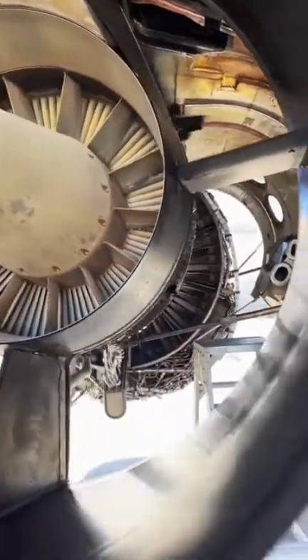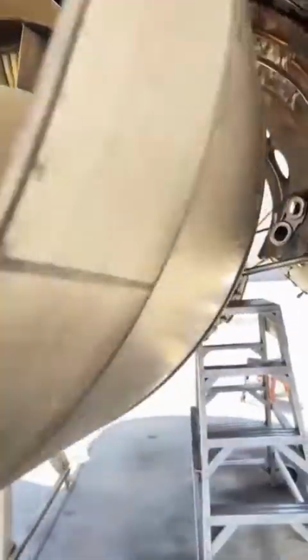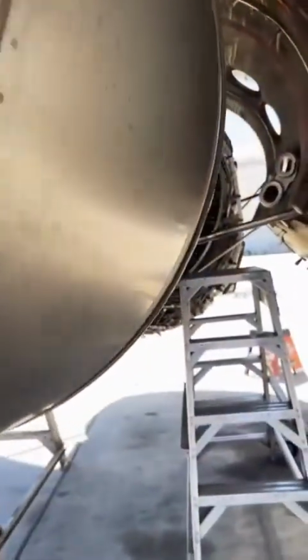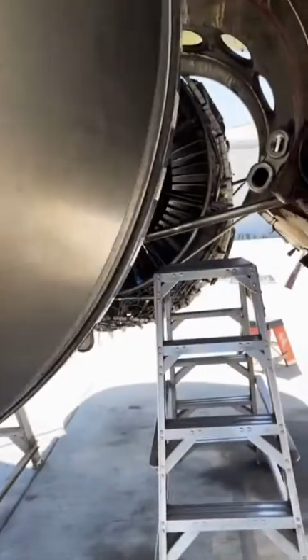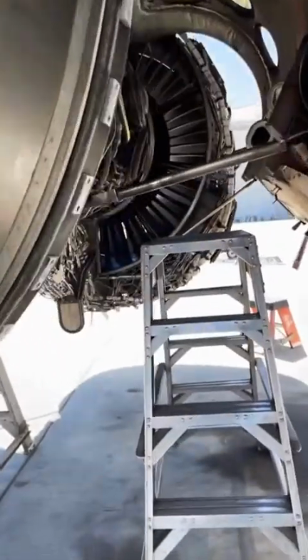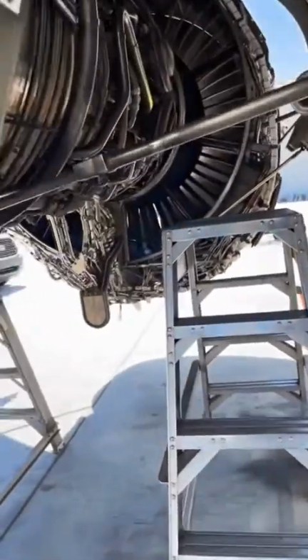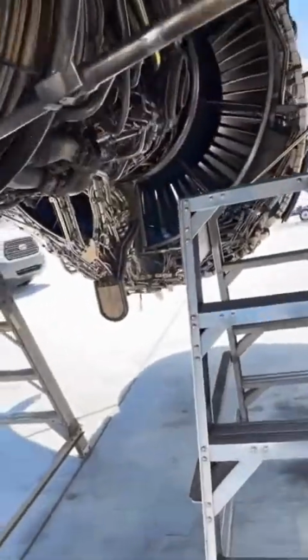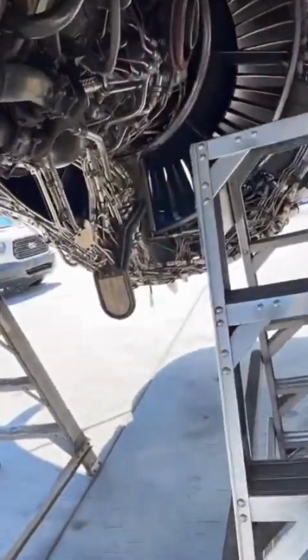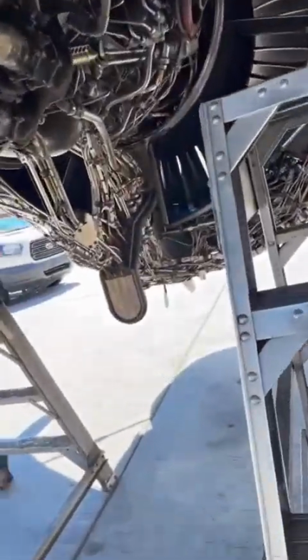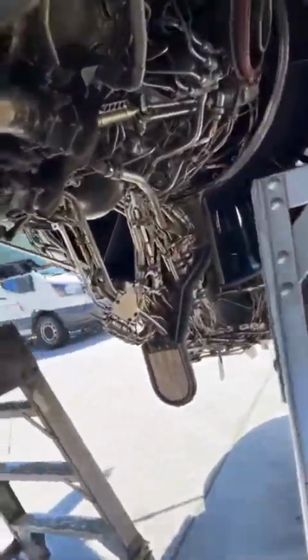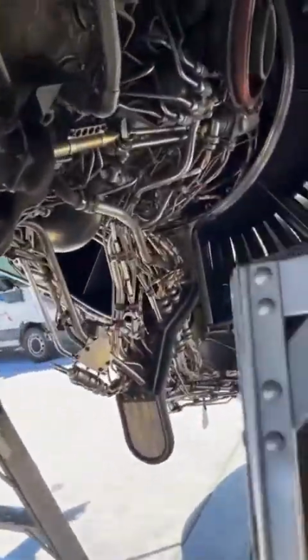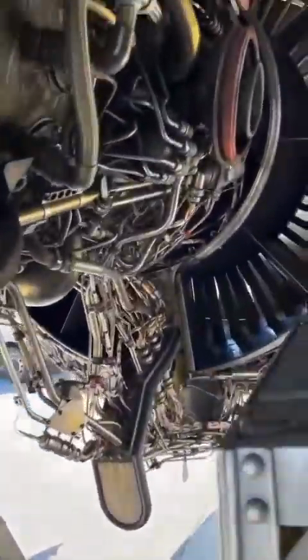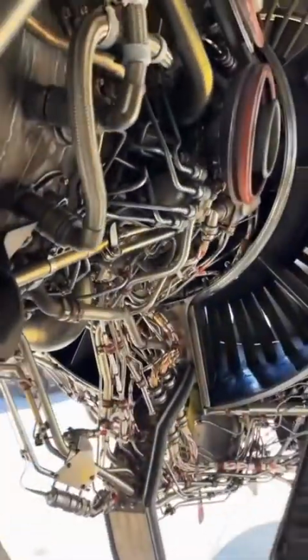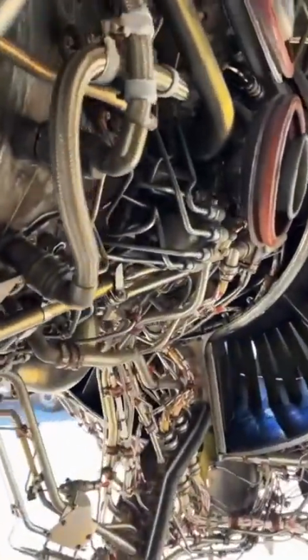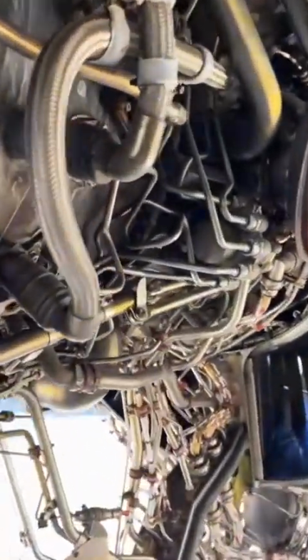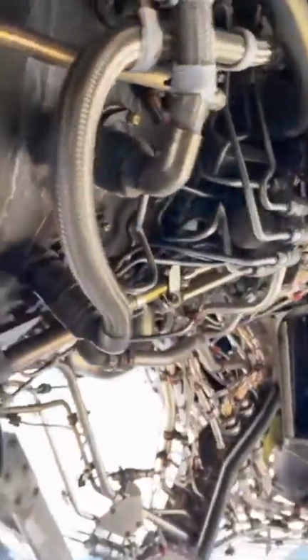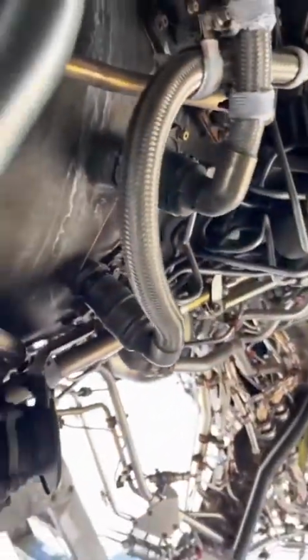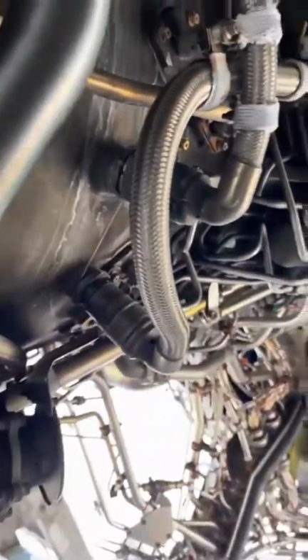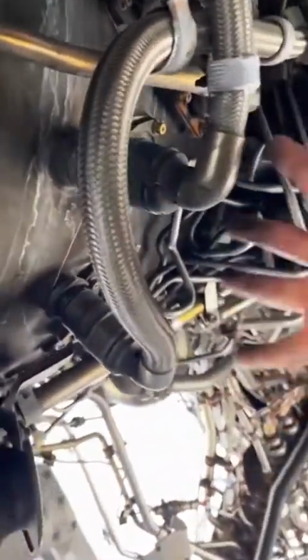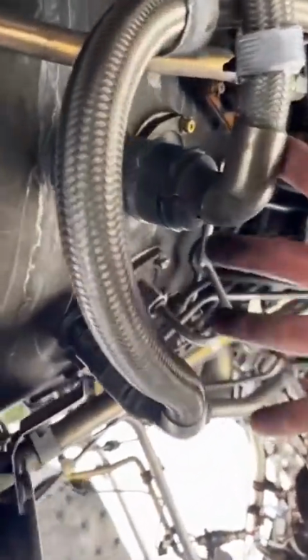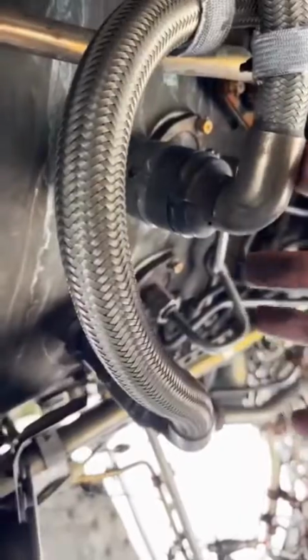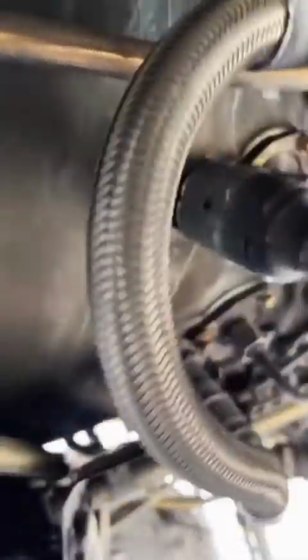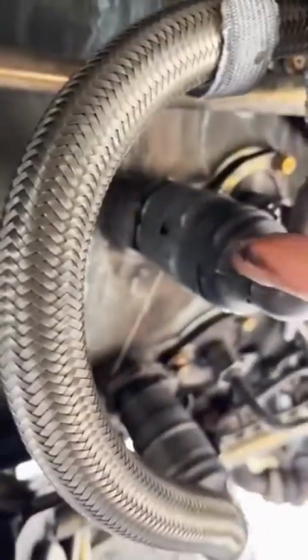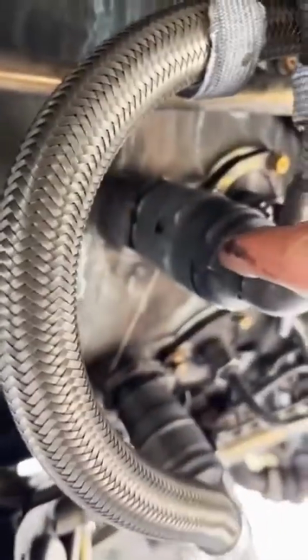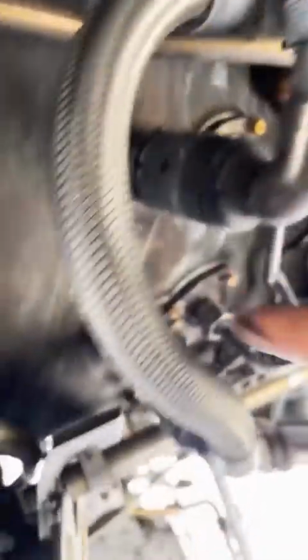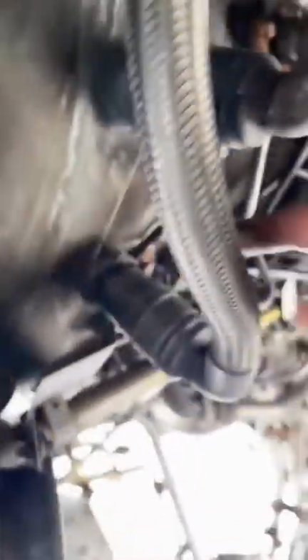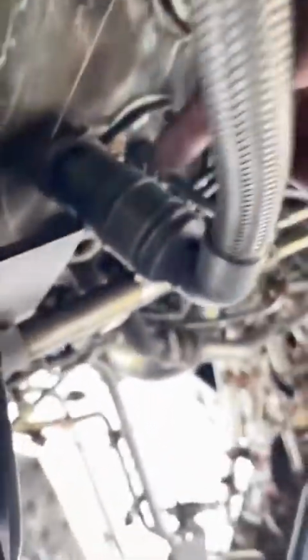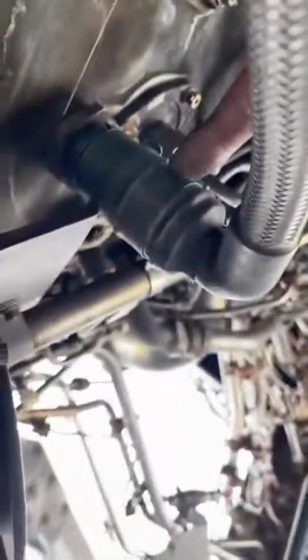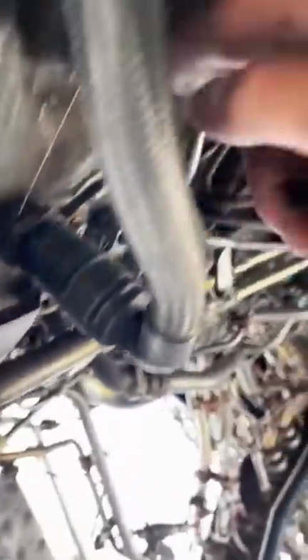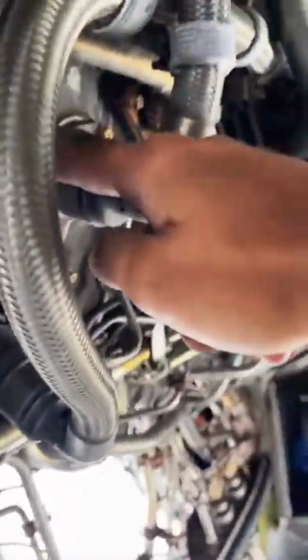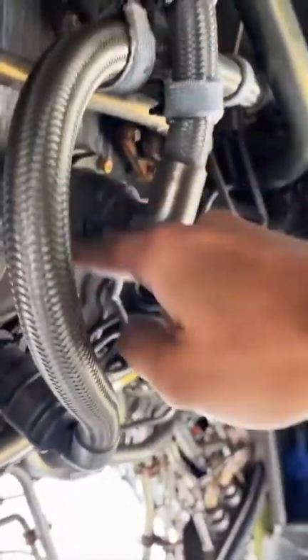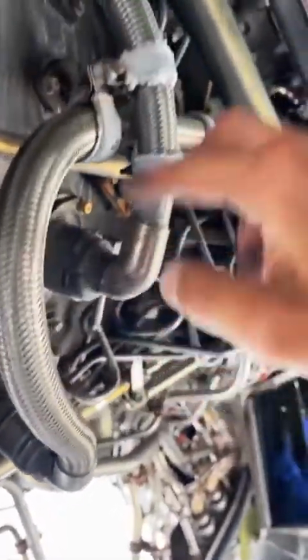Take a look at the other side of the engine again — I want to show you where the igniter plugs go. And there they are, two of them: channel A and channel B. Redundancy, as always.